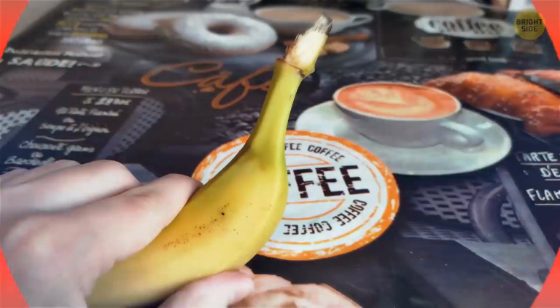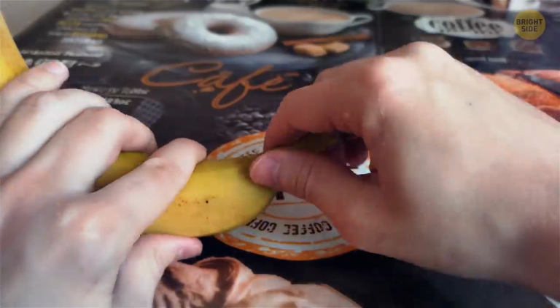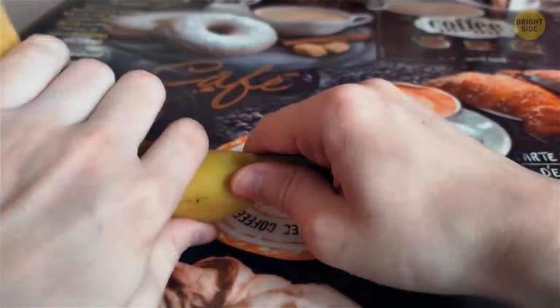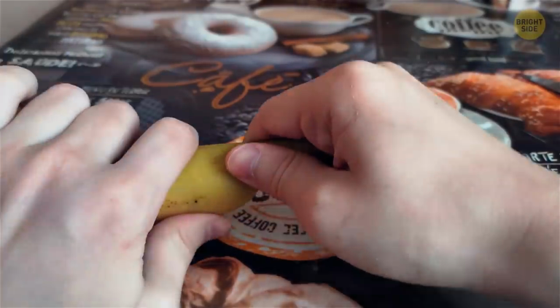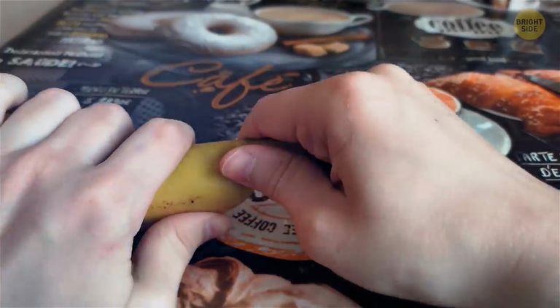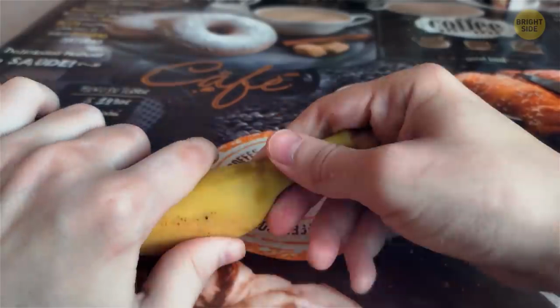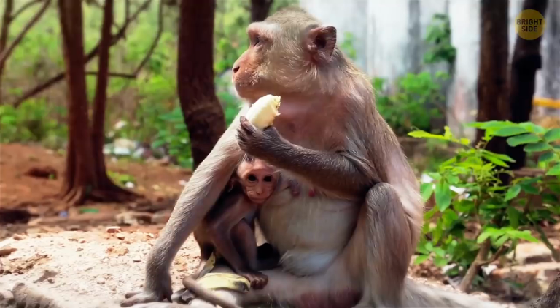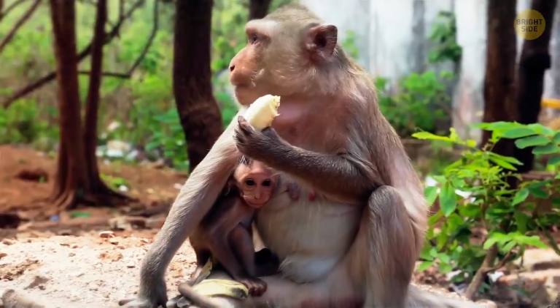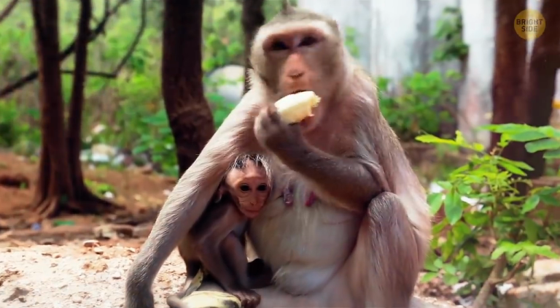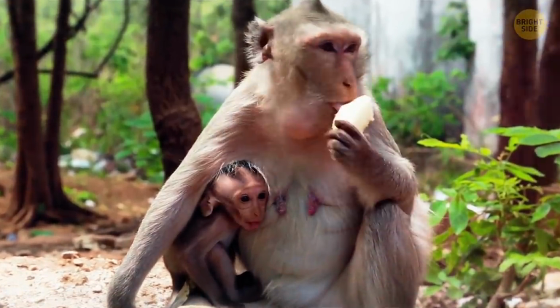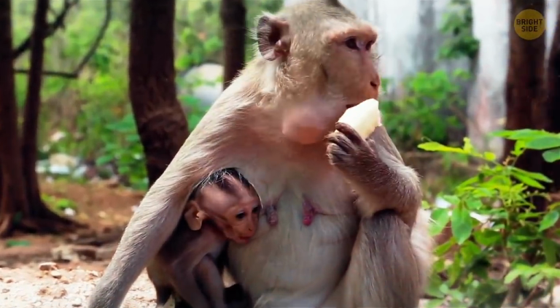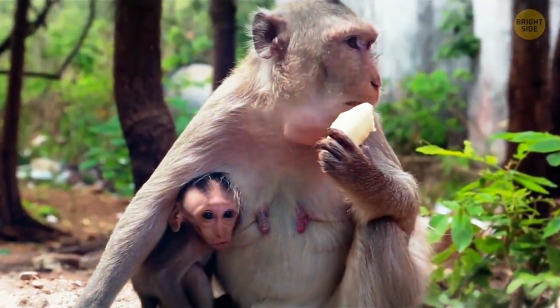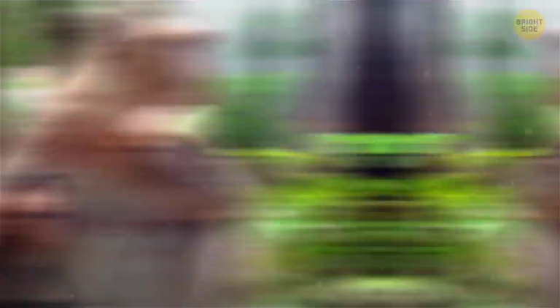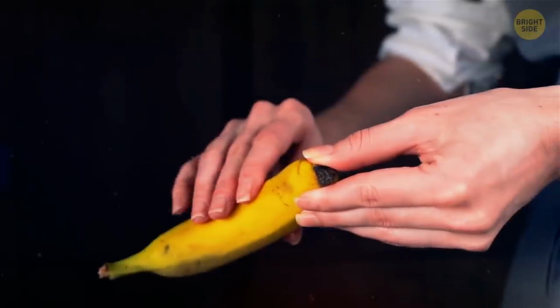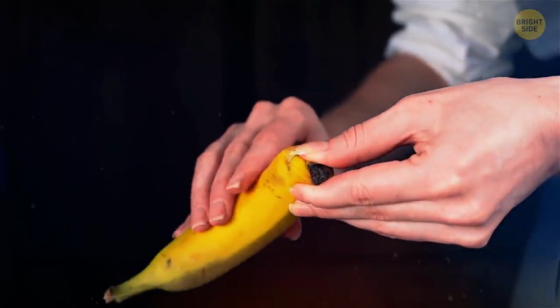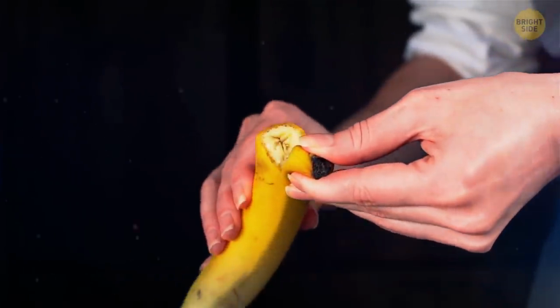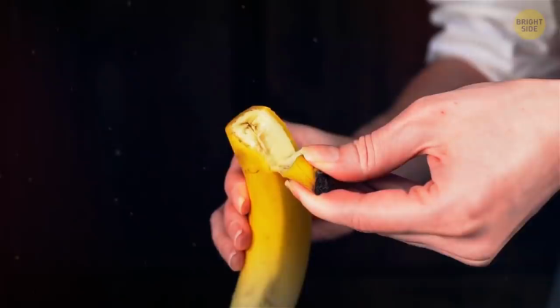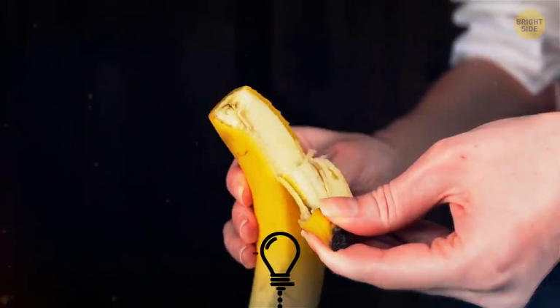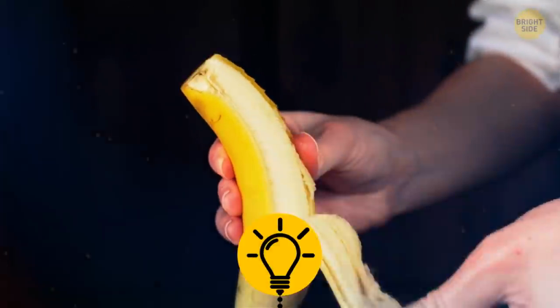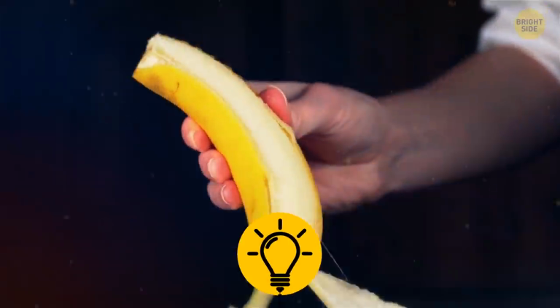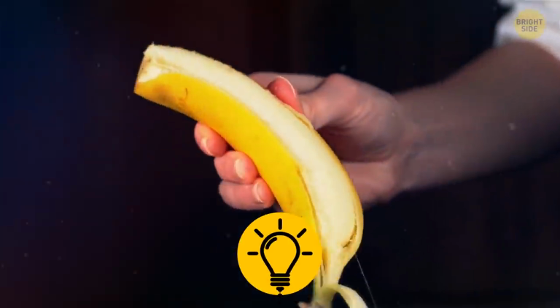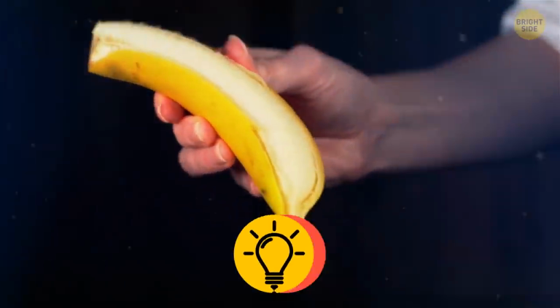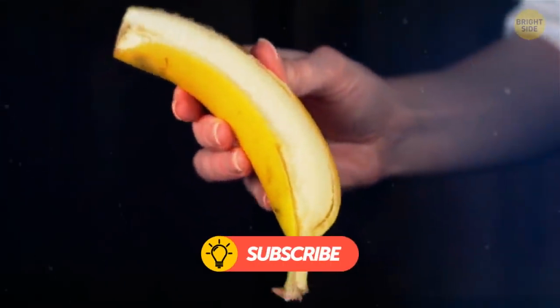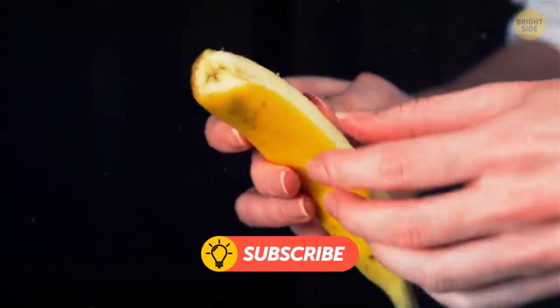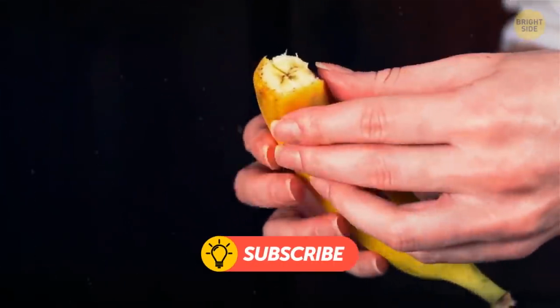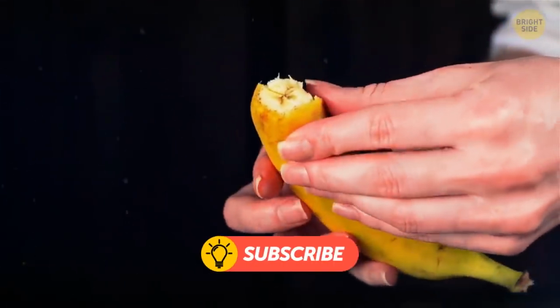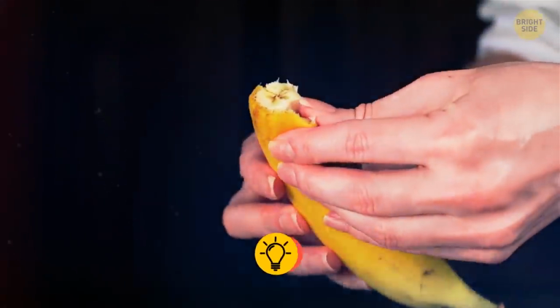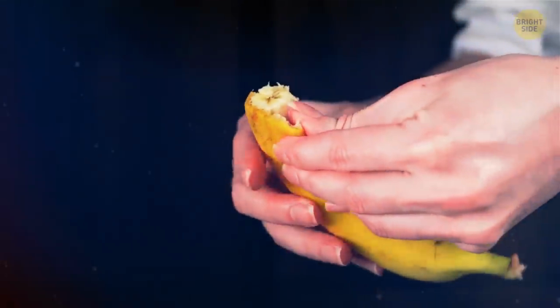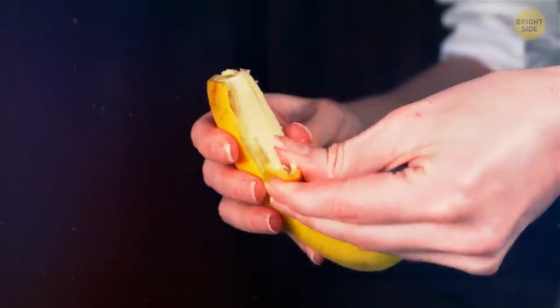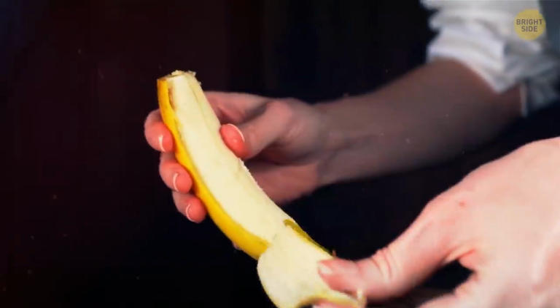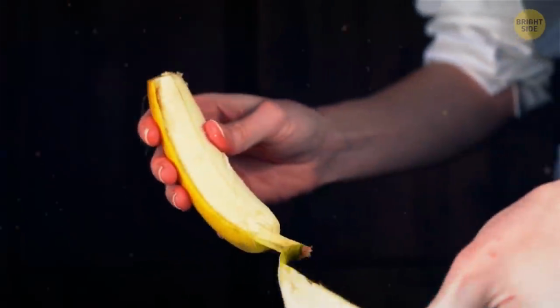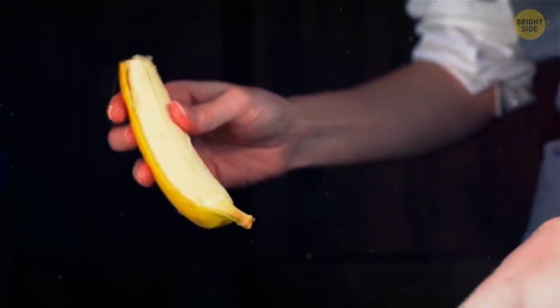Don't peel bananas from the stem down. Do it like the monkeys and go from the bottom up. Squeeze the tip of the fruit with your thumb and index finger. It'll split the skin without mashing the banana and you won't lose even a bit of that potassium-filled fruit.